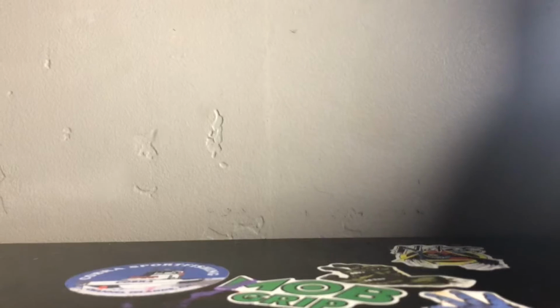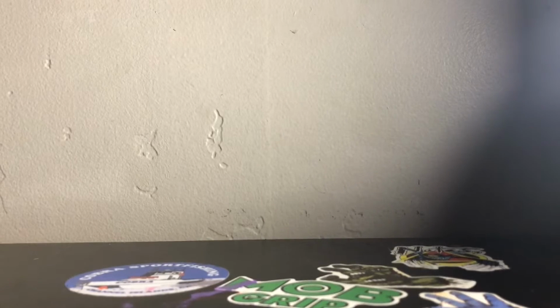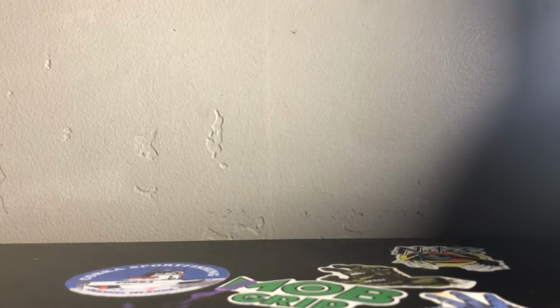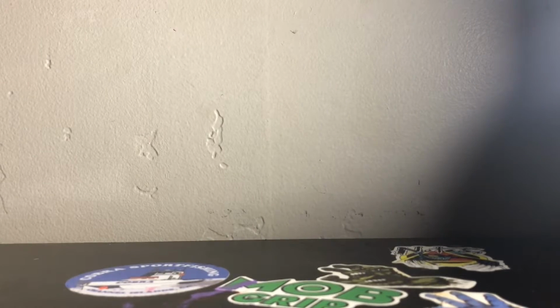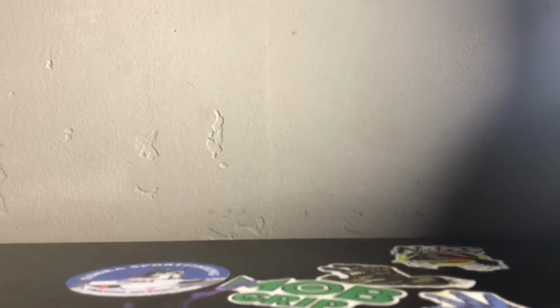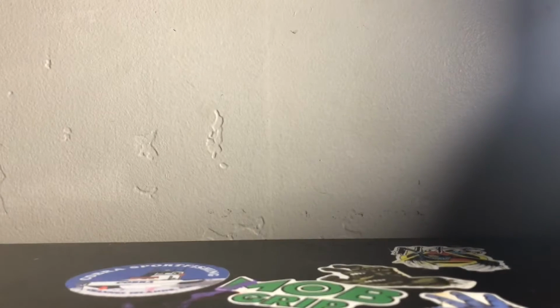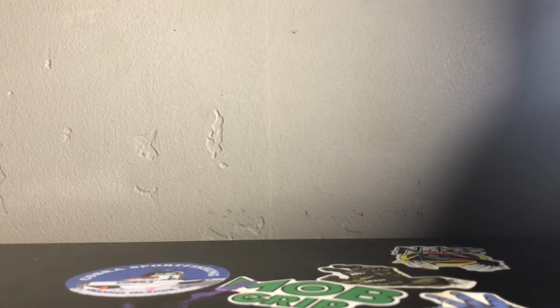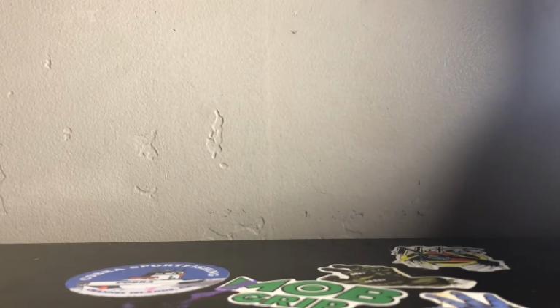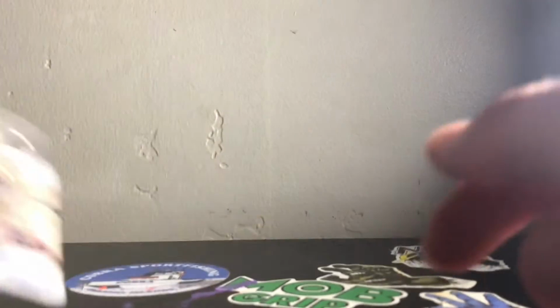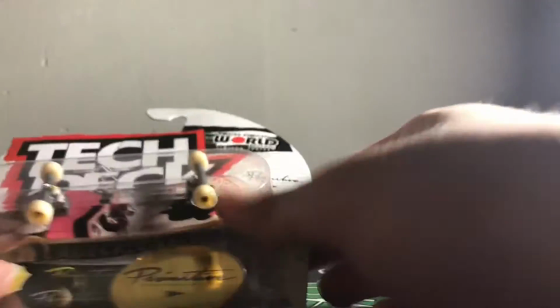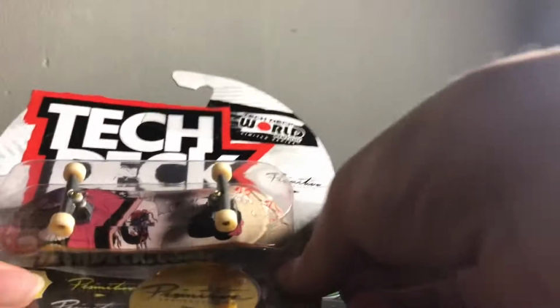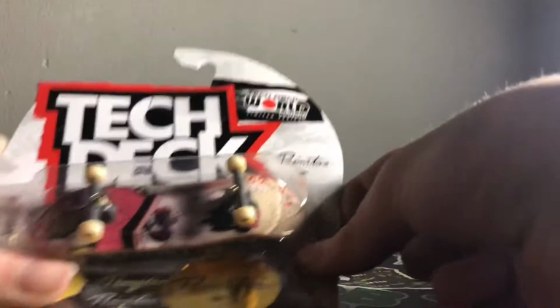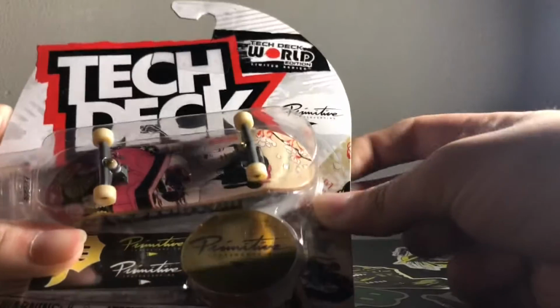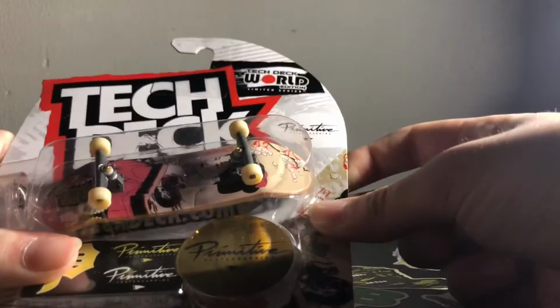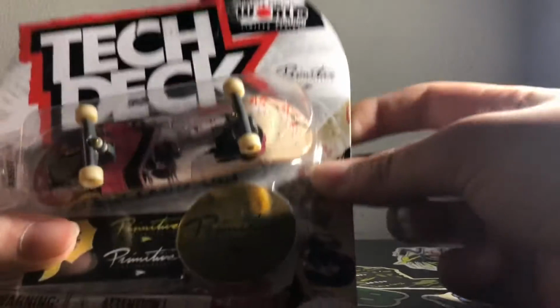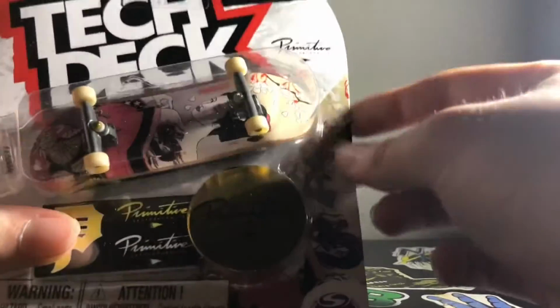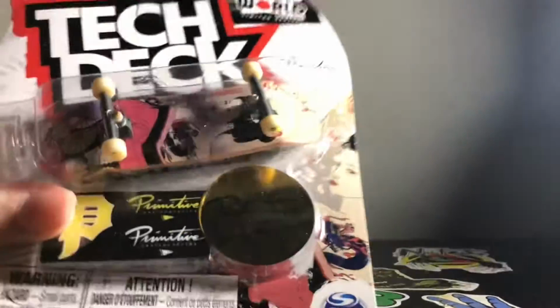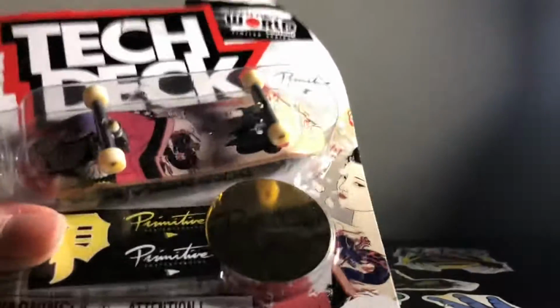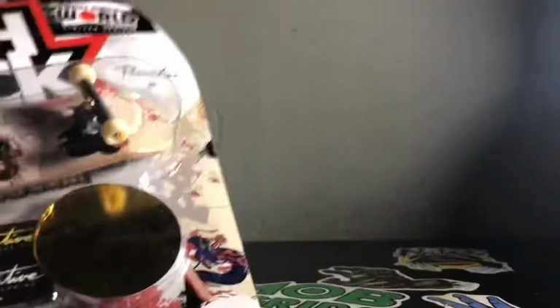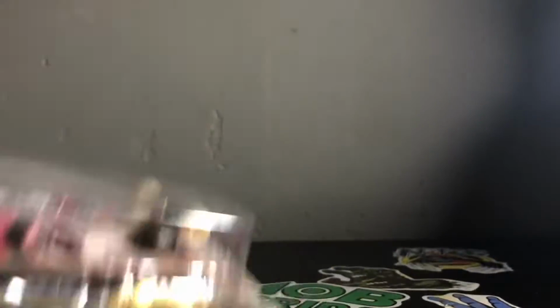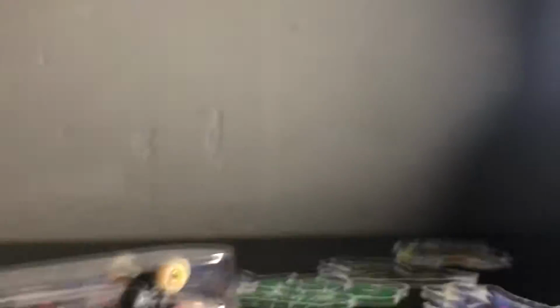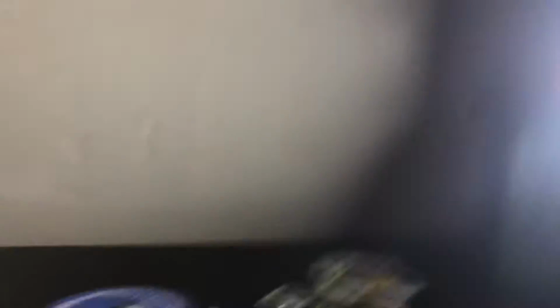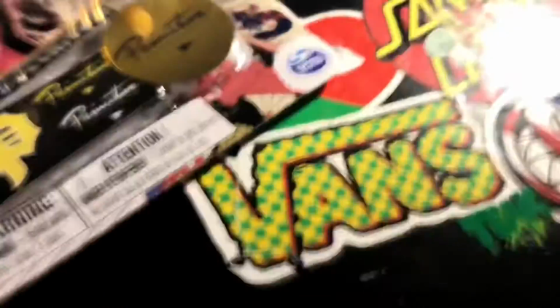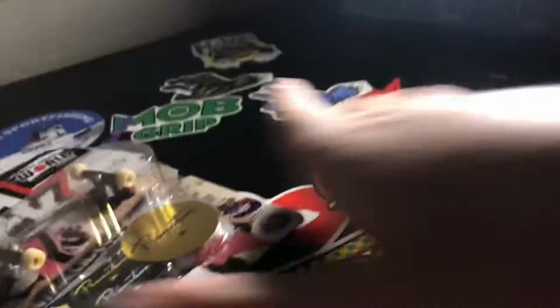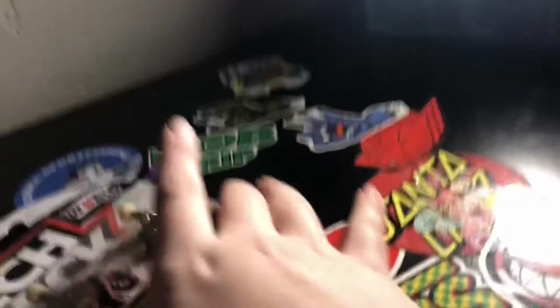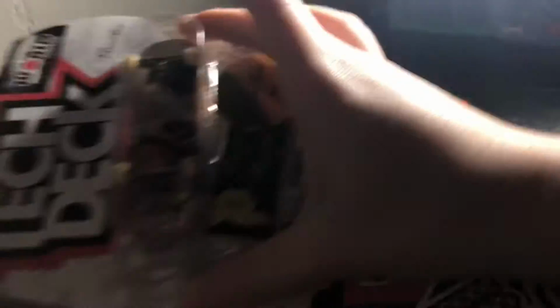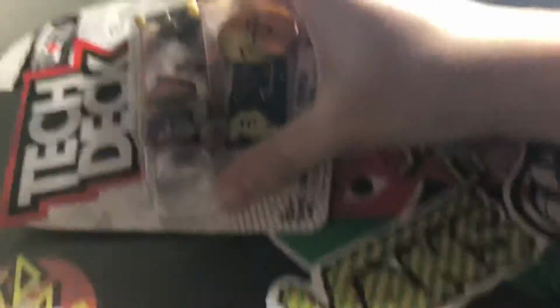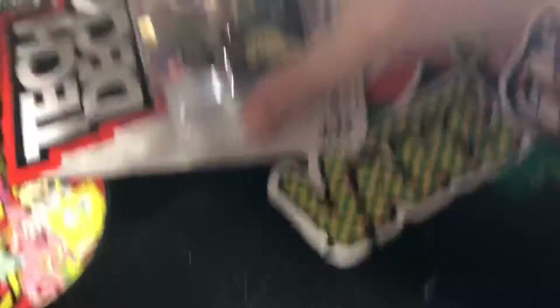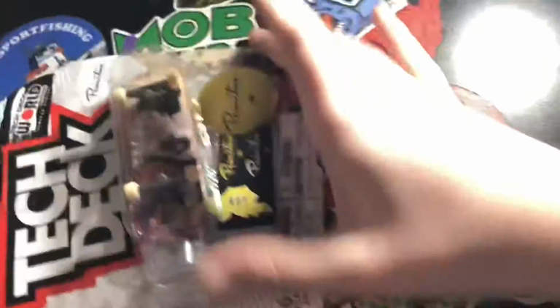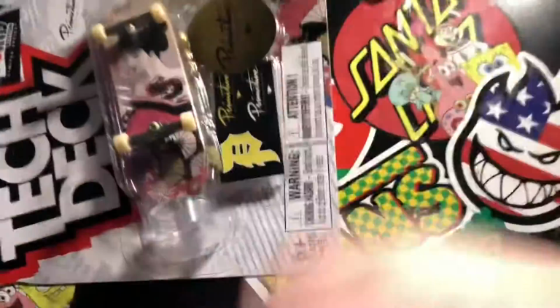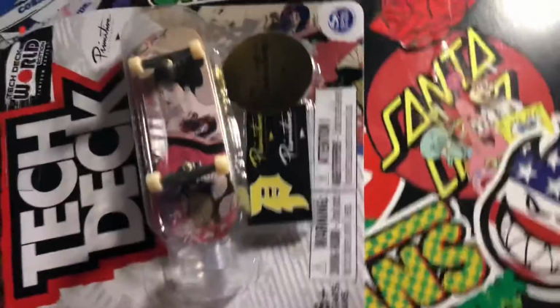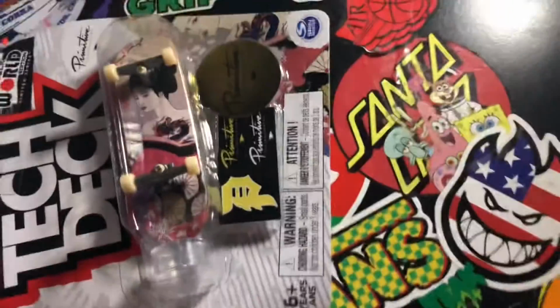Hey guys, what's going on? It's RampatackFB back with another video. Today I'm going to be unboxing this Primitive deck. I found this one at Walmart — I think it was four or three bucks.